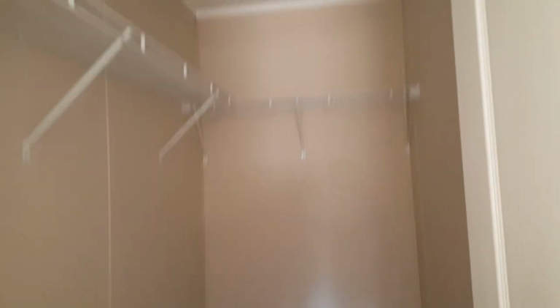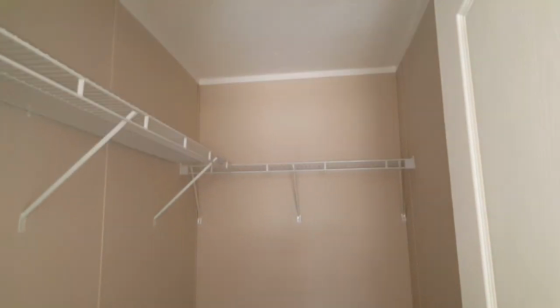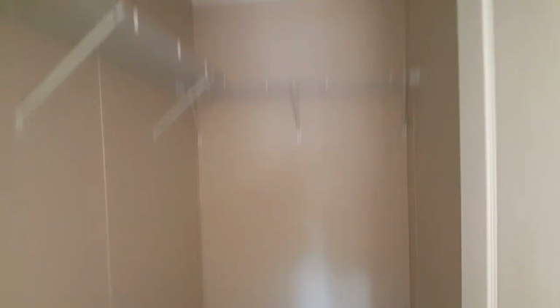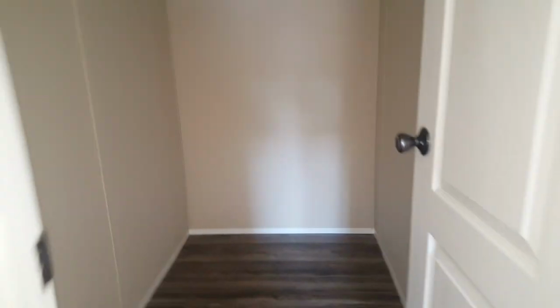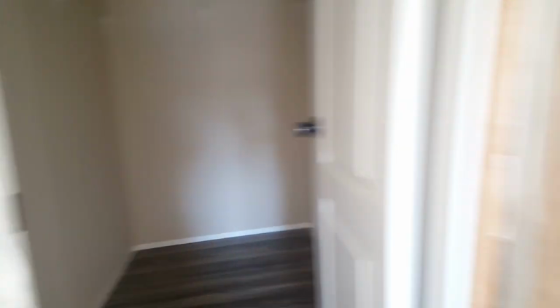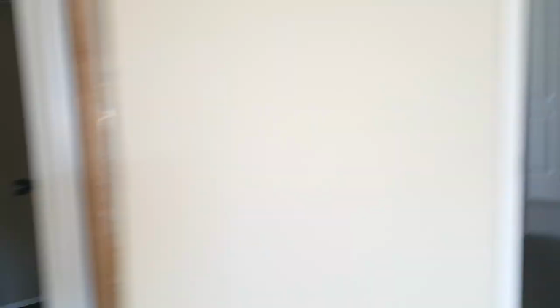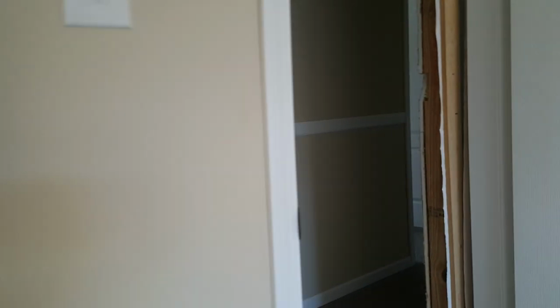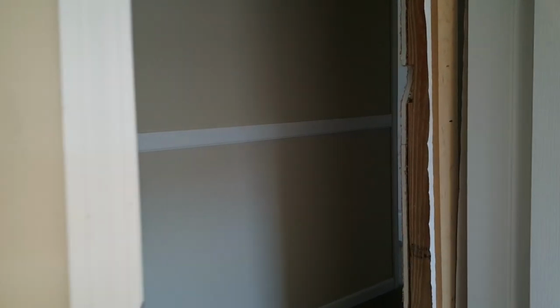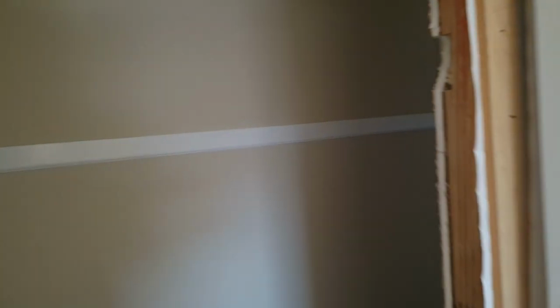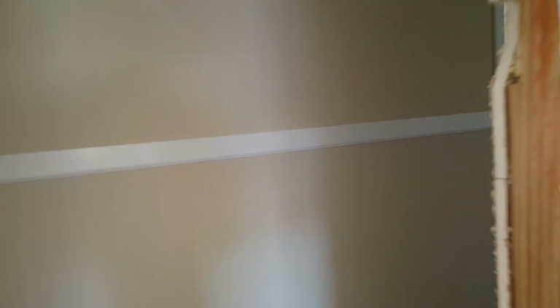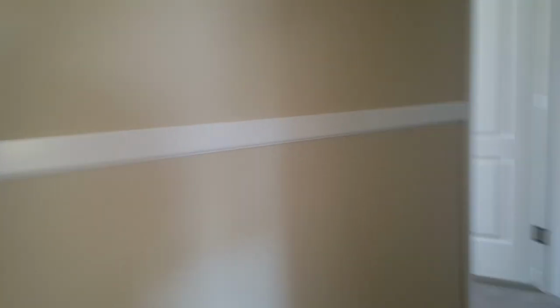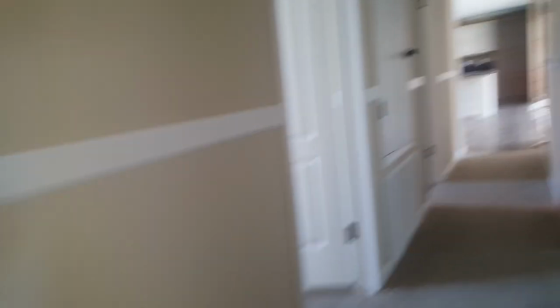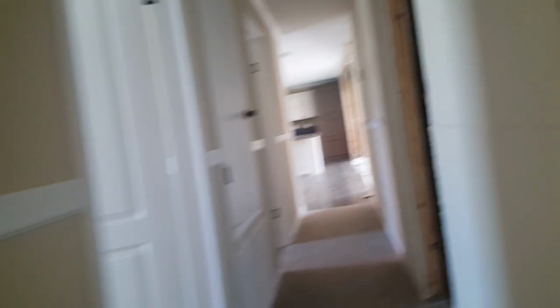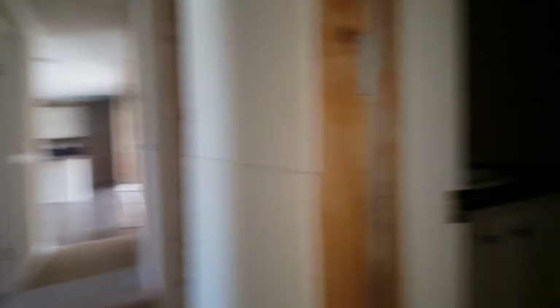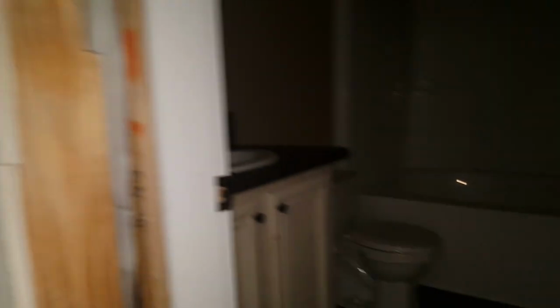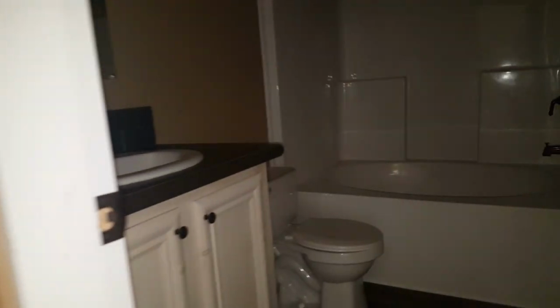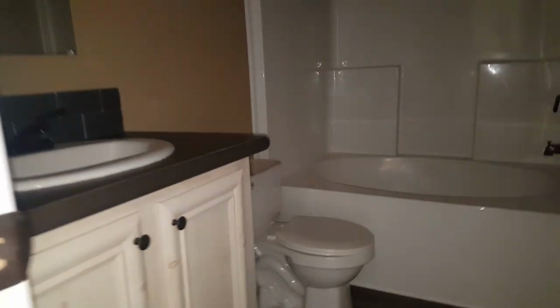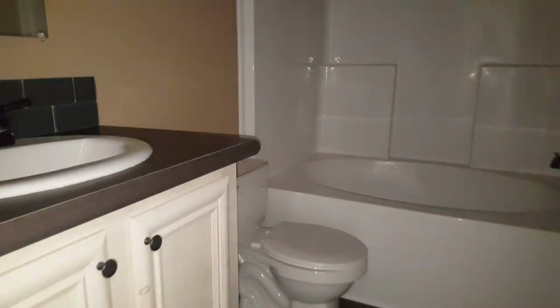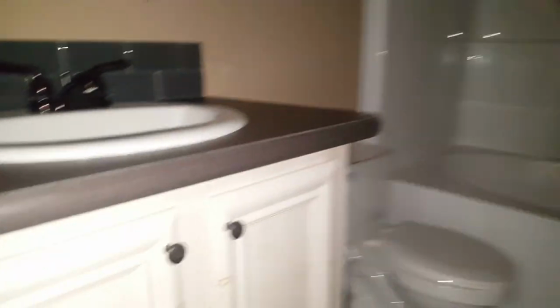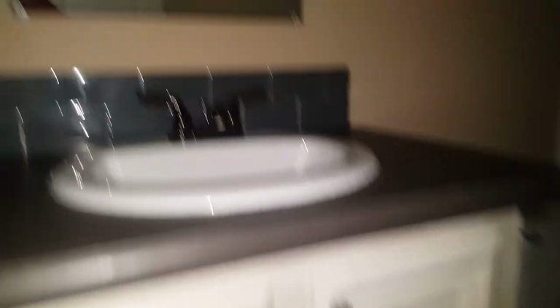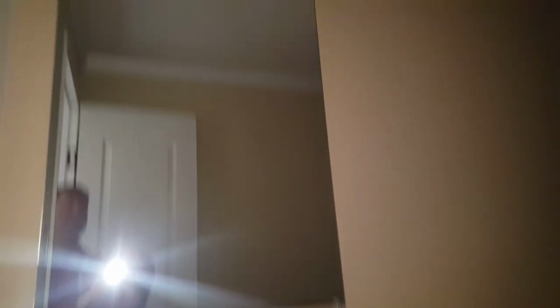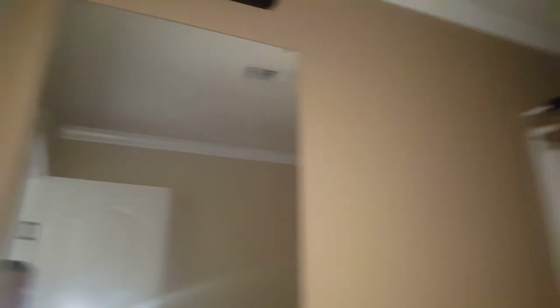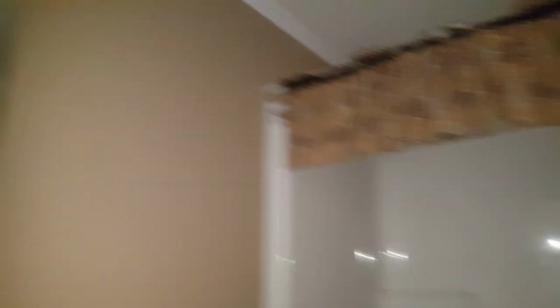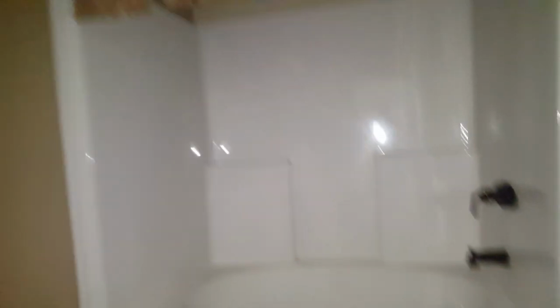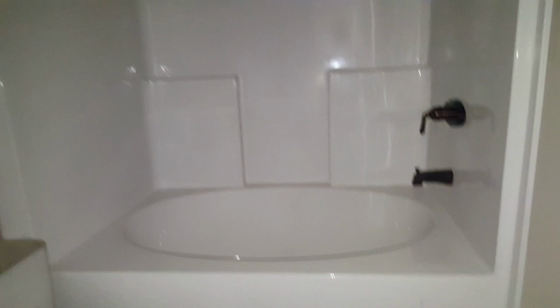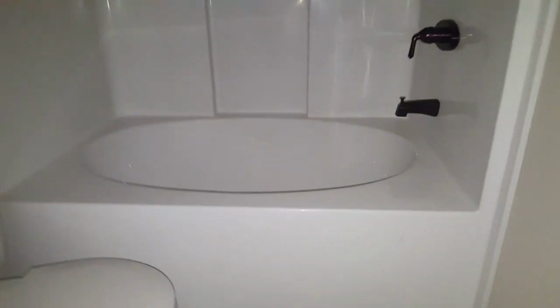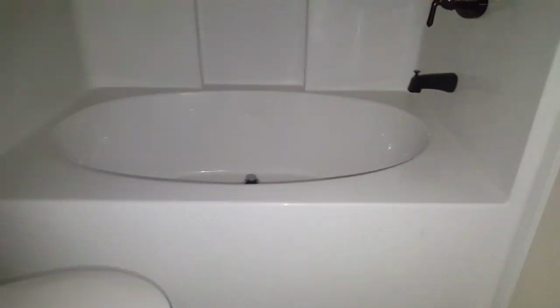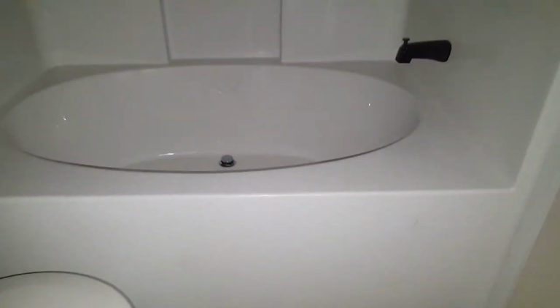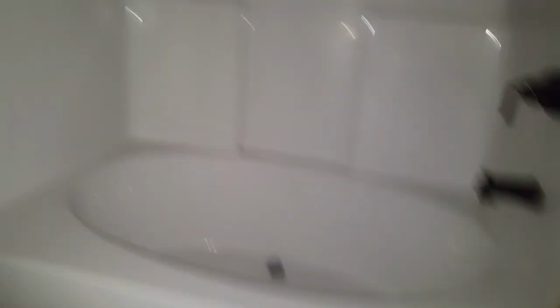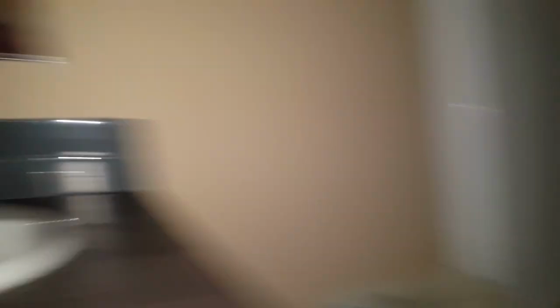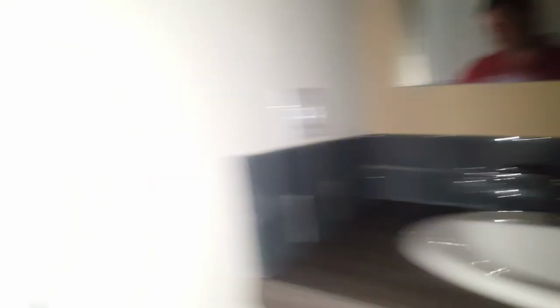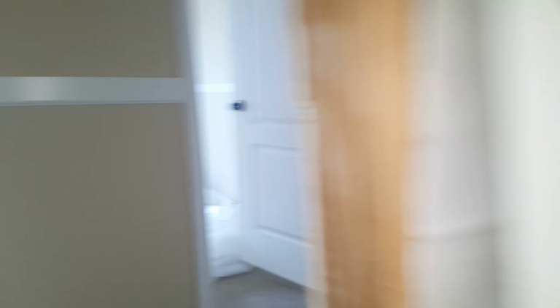Good walk-in closet on it. Your spare bath — it's got a good size tub, one piece fiberglass.